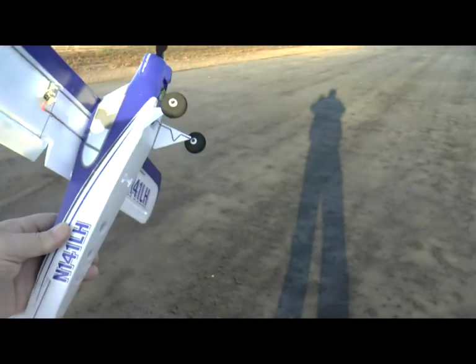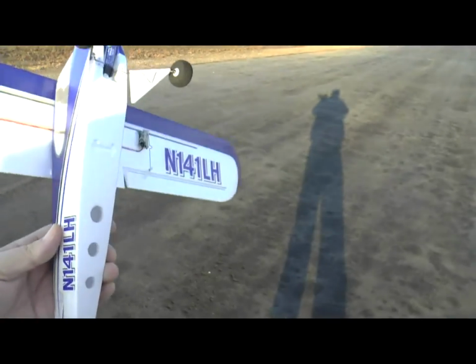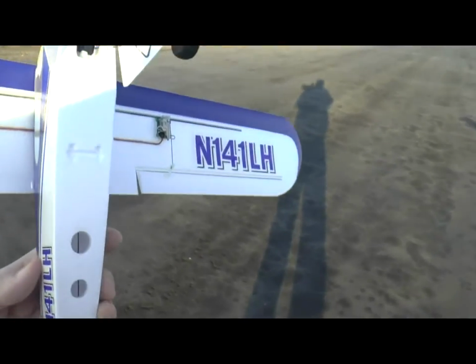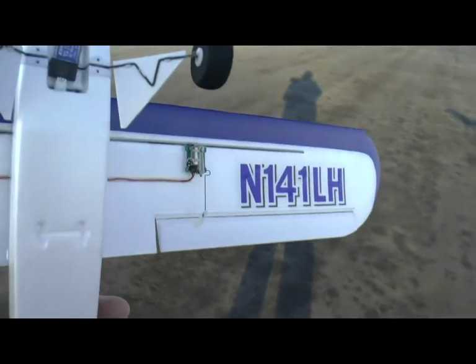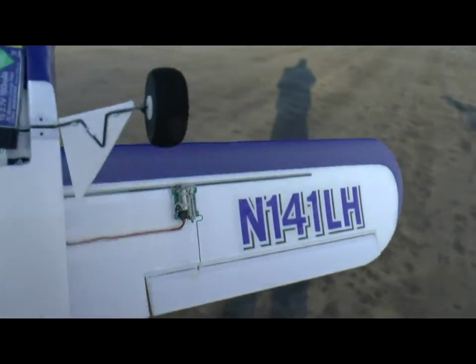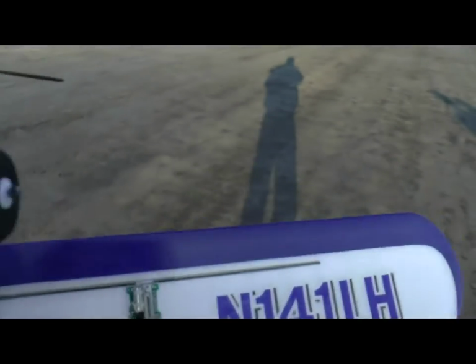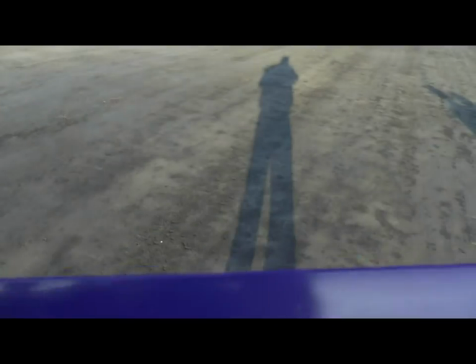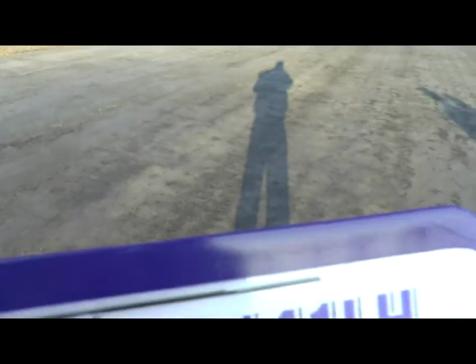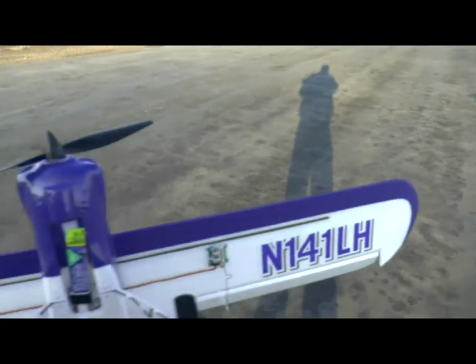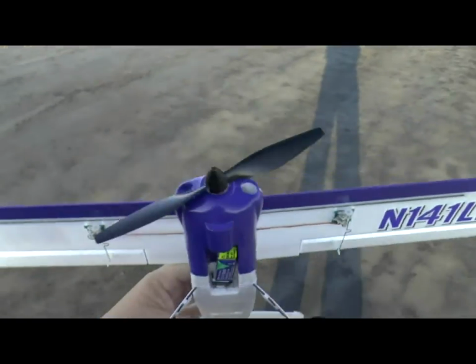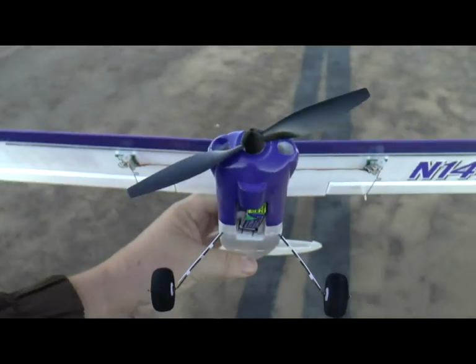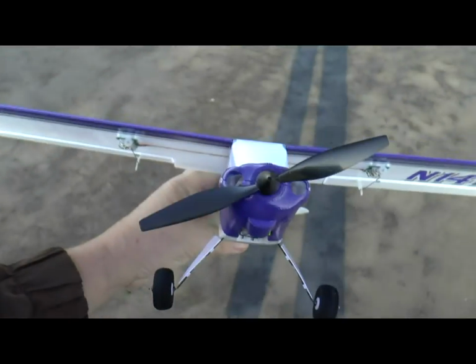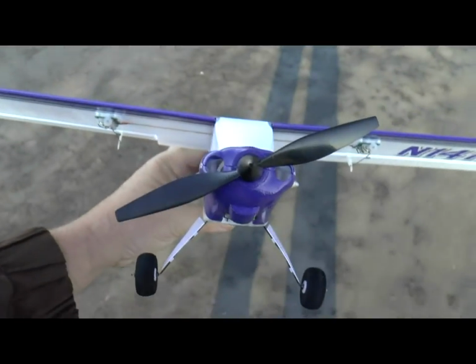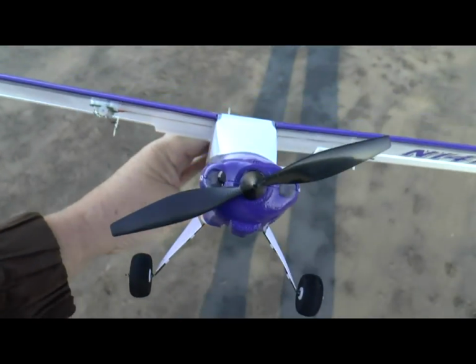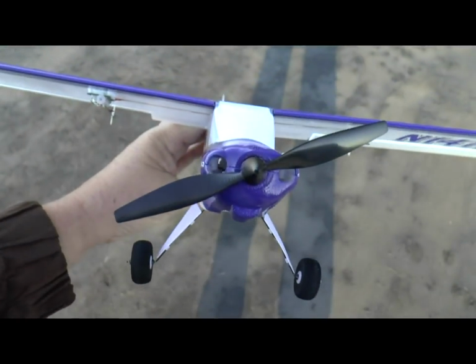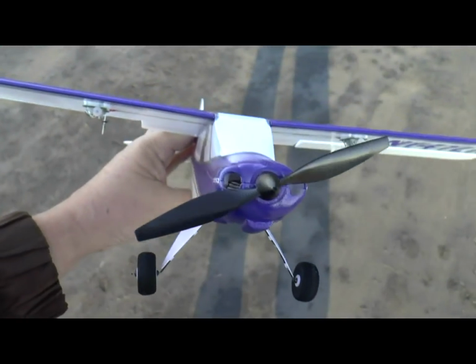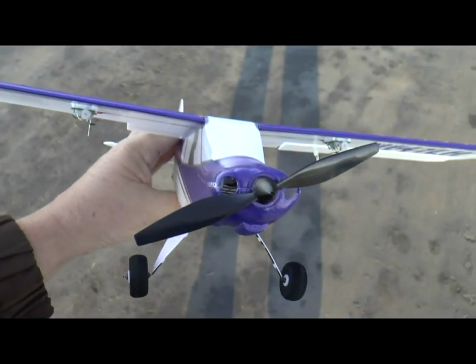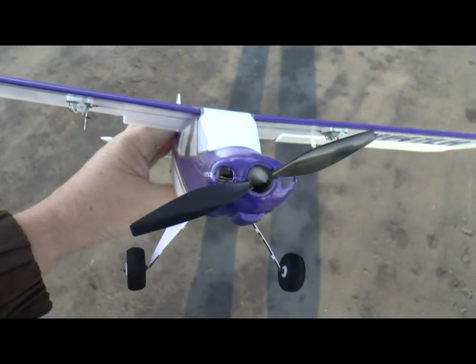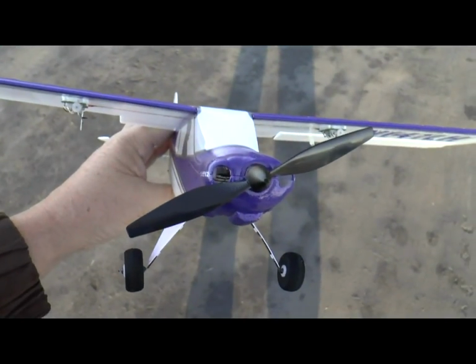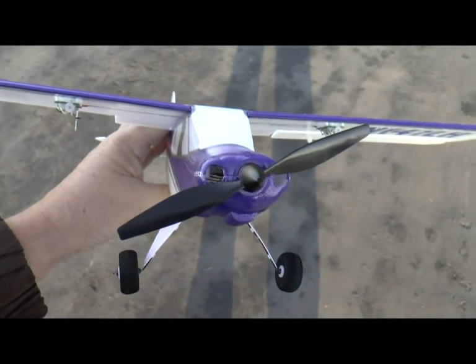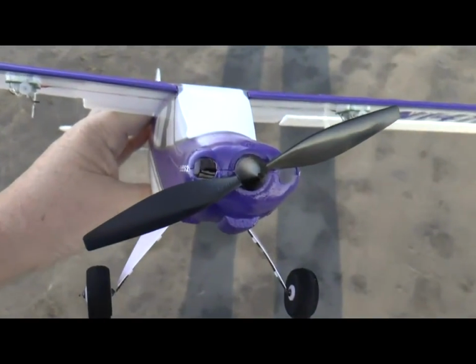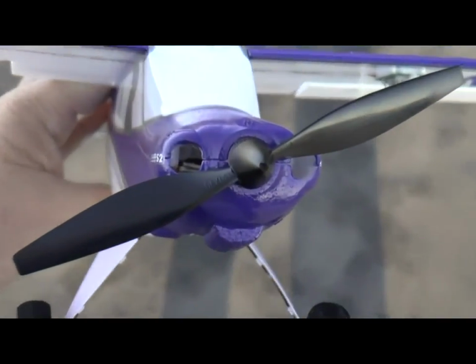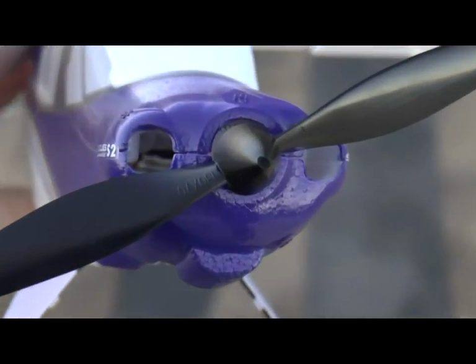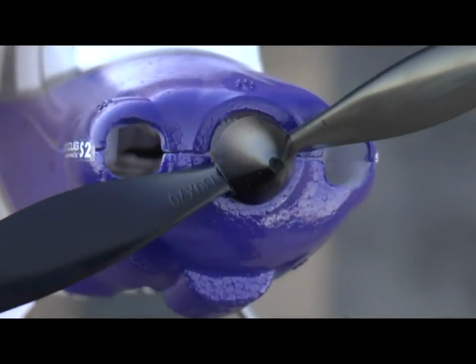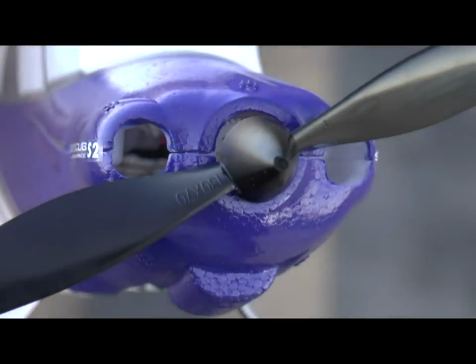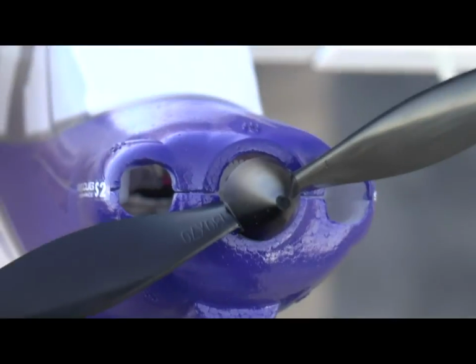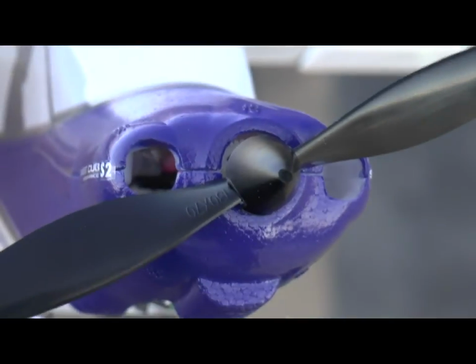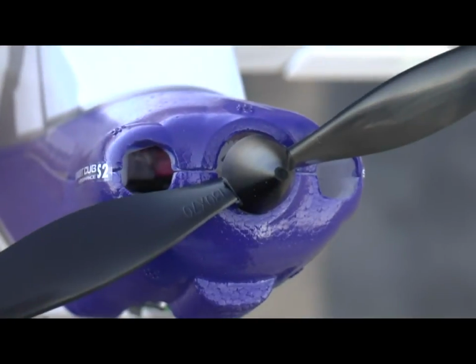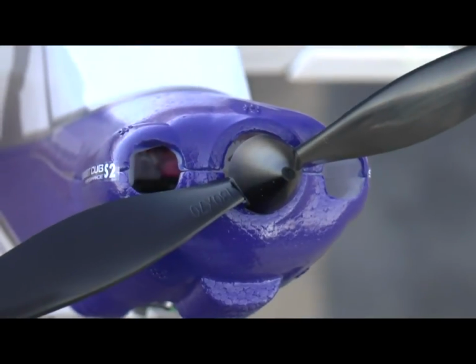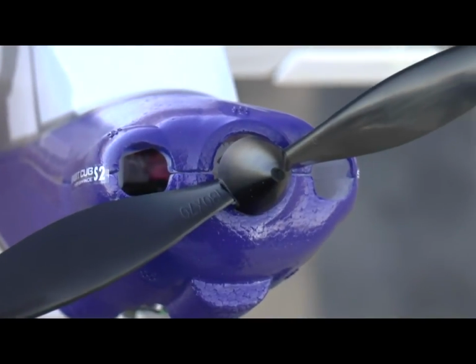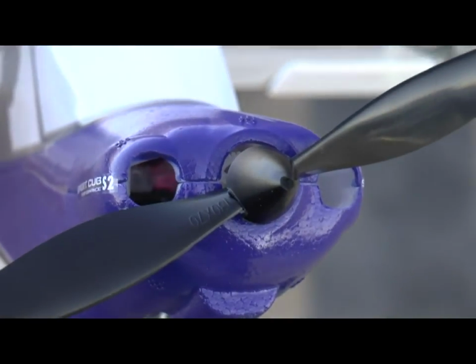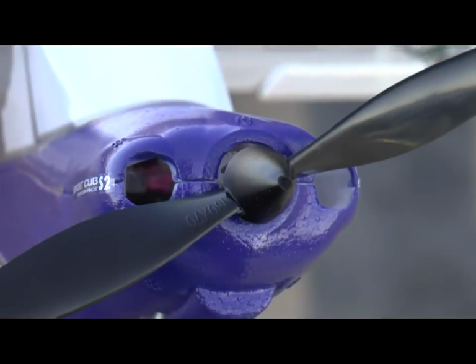One more thing — as we look at the front of the motor, it's daytime so it's hard to see, but there's a purplish light inside. Move the flight mode switch to position 2.